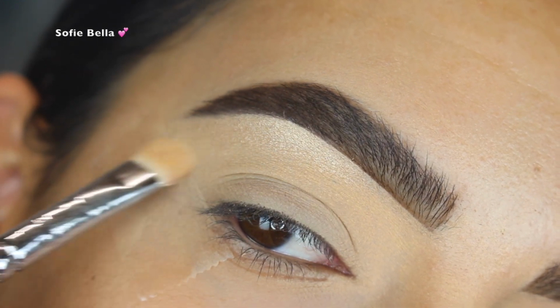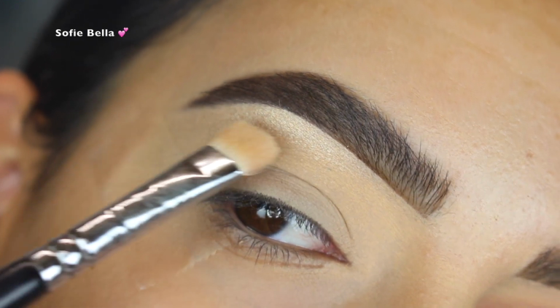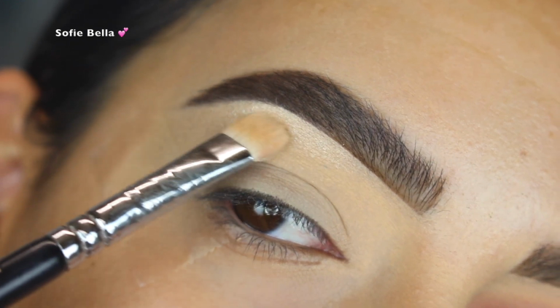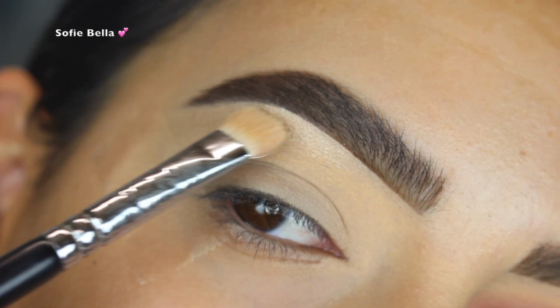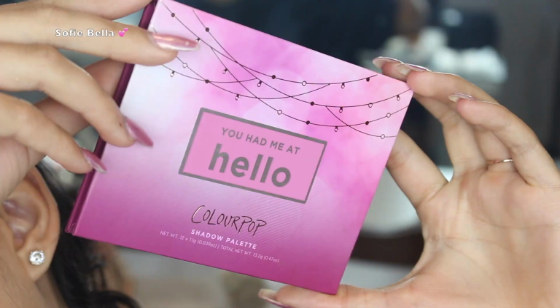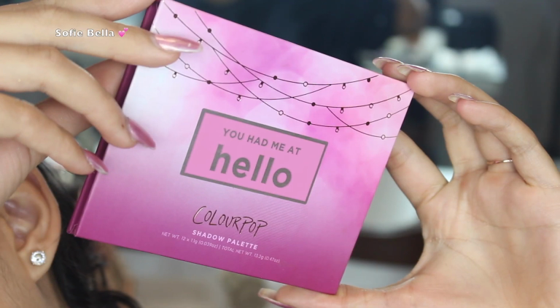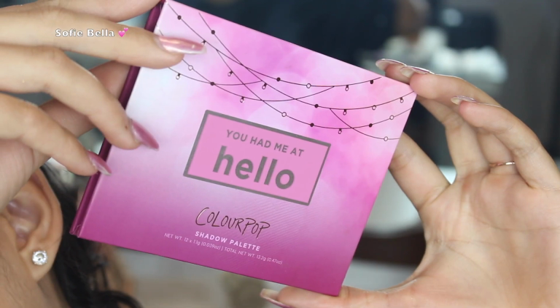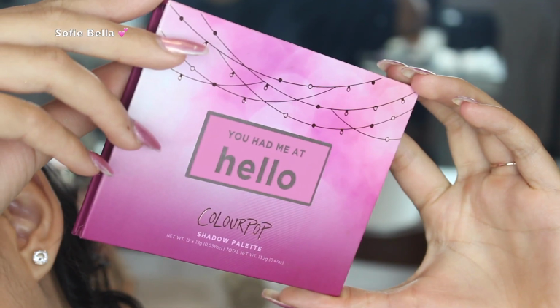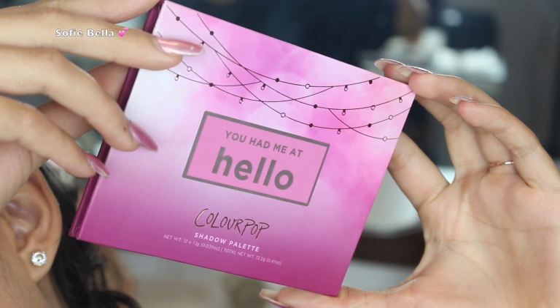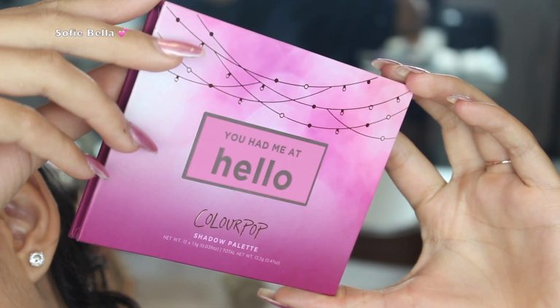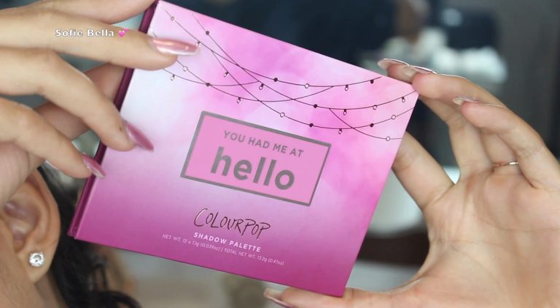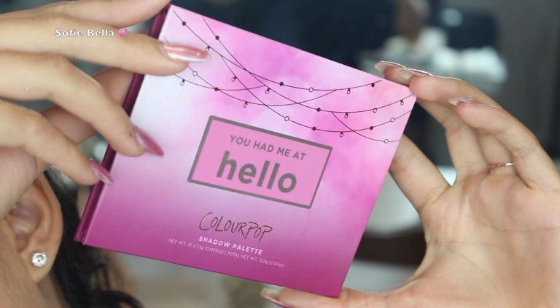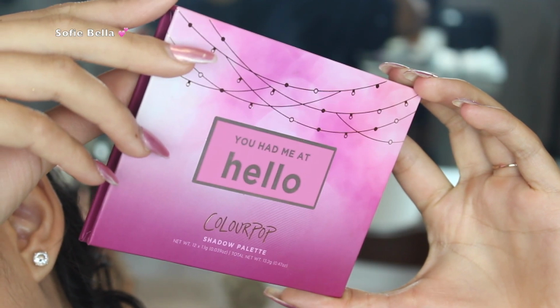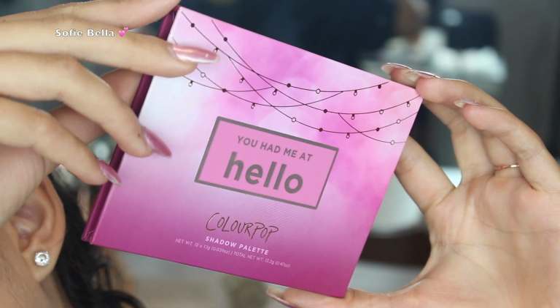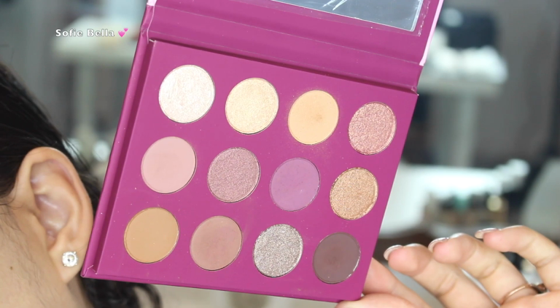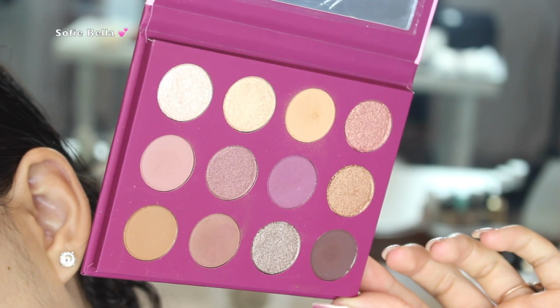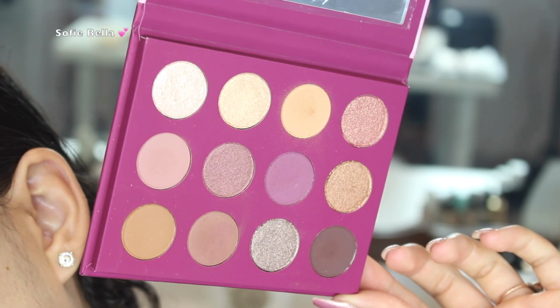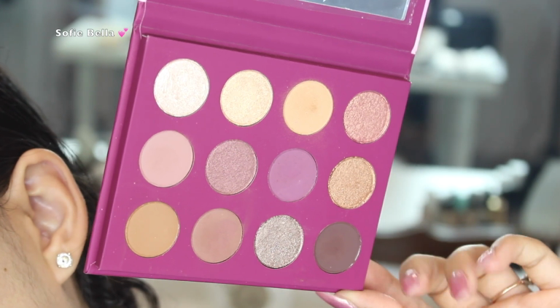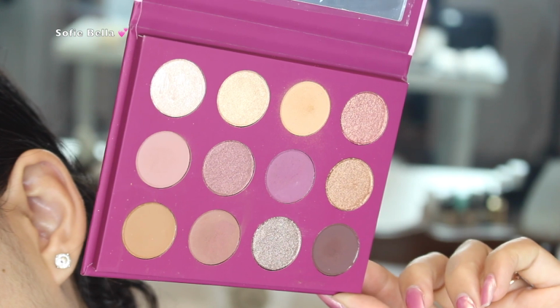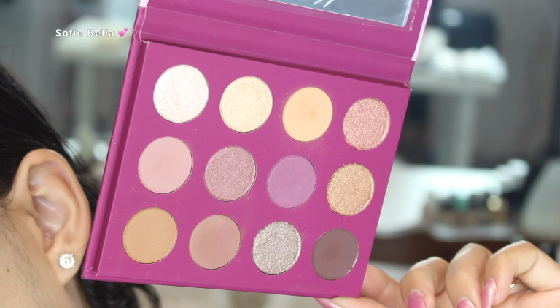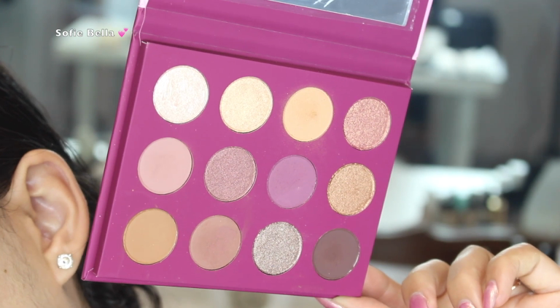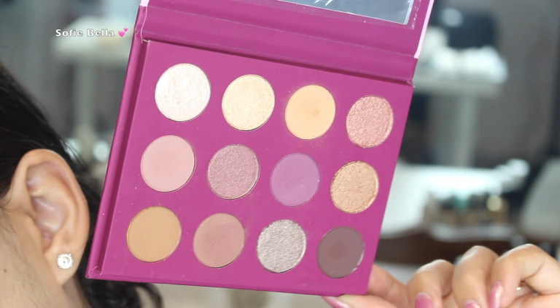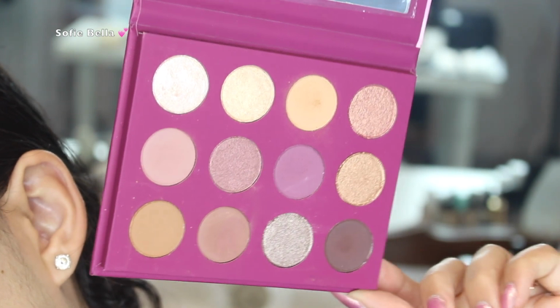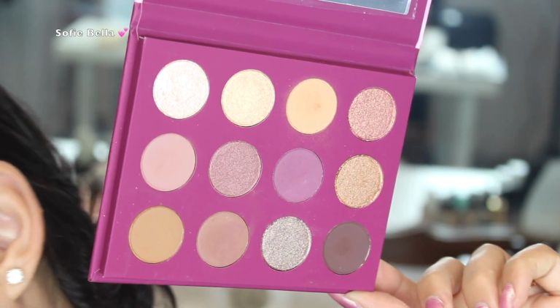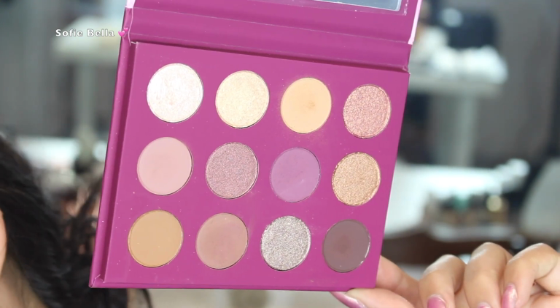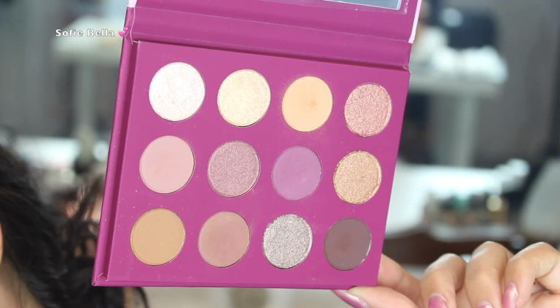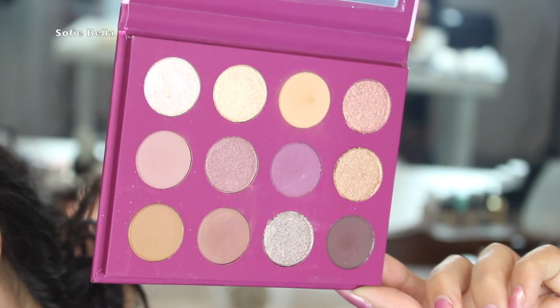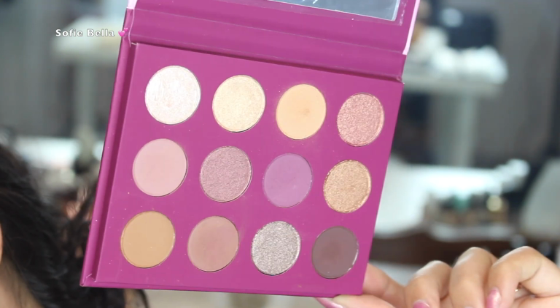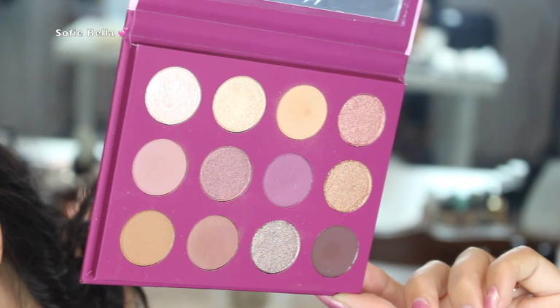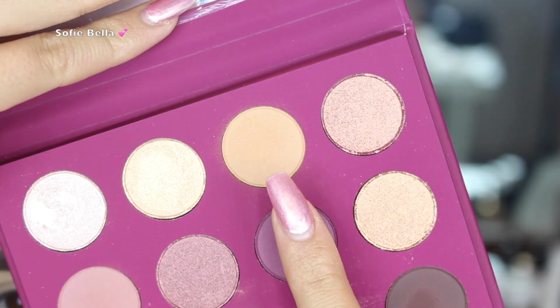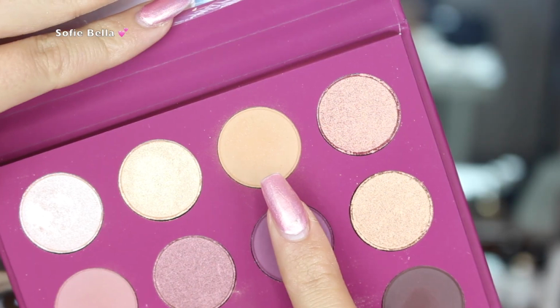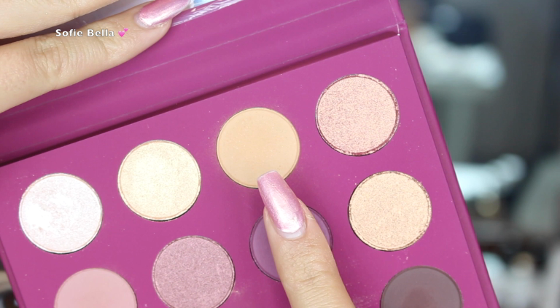Then I went in with the Colourpop You Had Me at Hello eyeshadow palette. I honestly loved this palette — I didn't know what to expect, but the shadows are super easy to blend, so I highly recommend it.